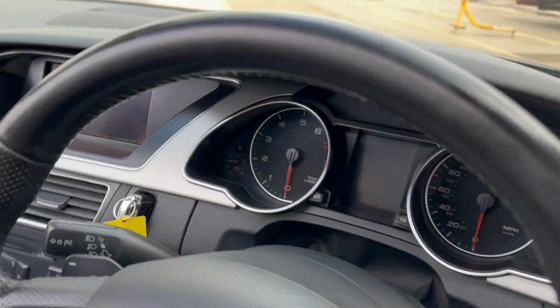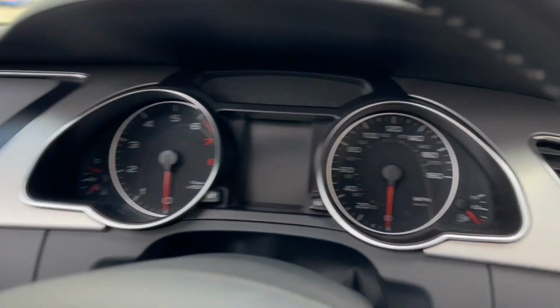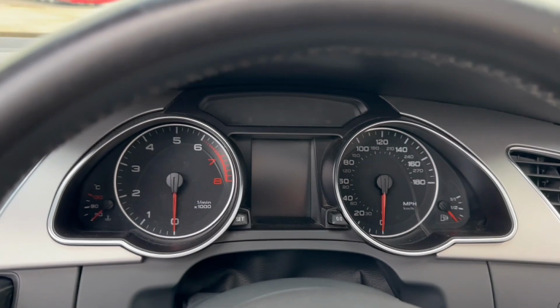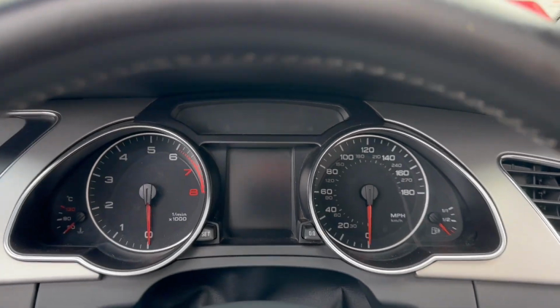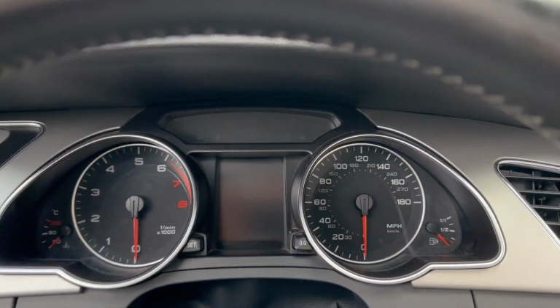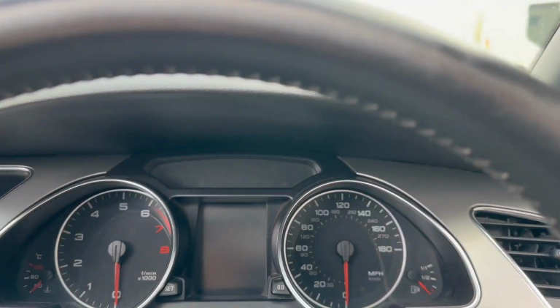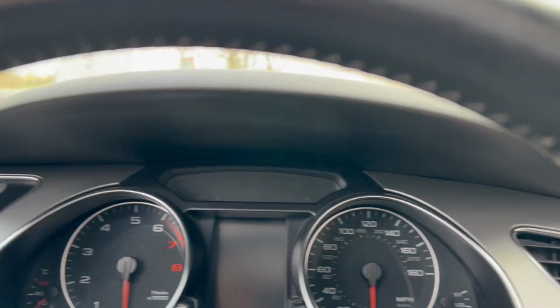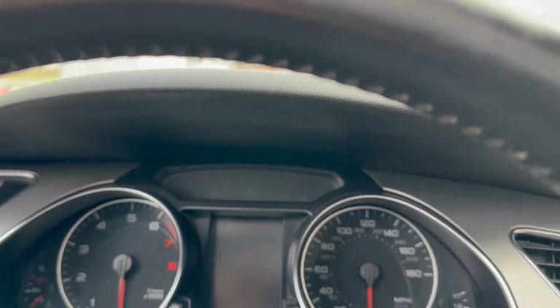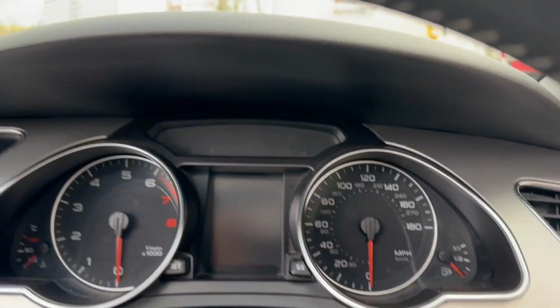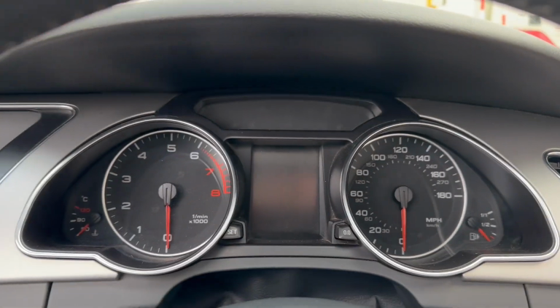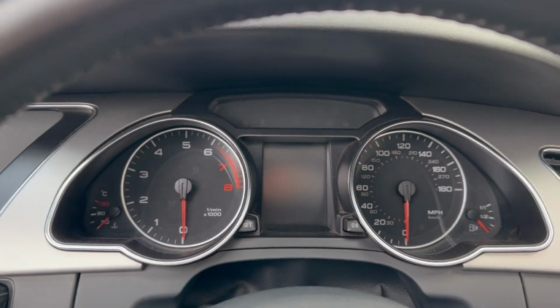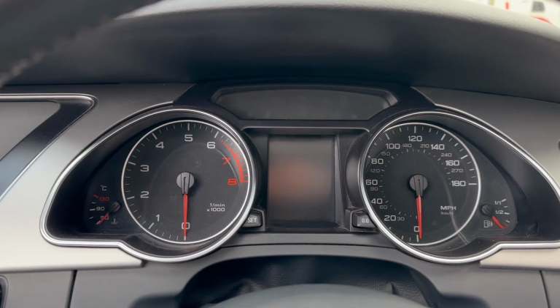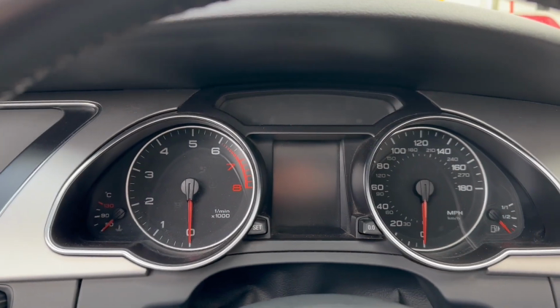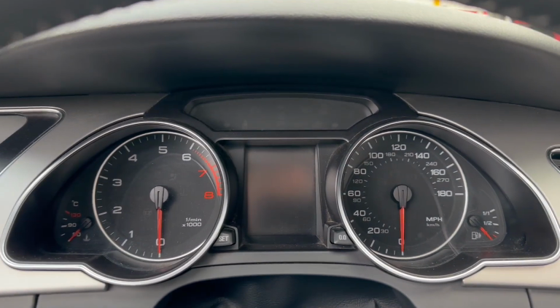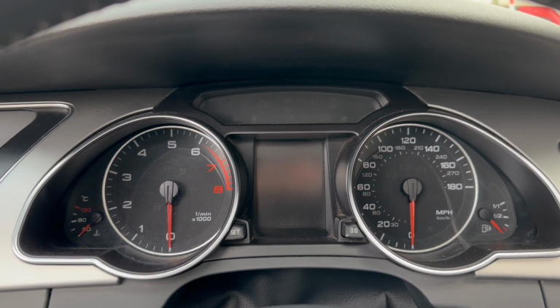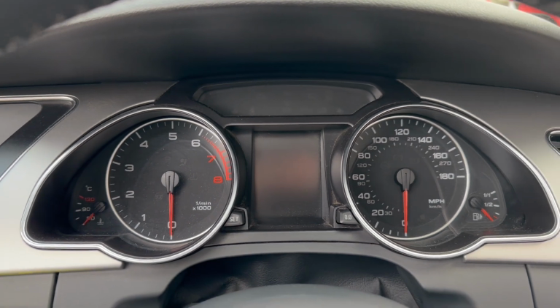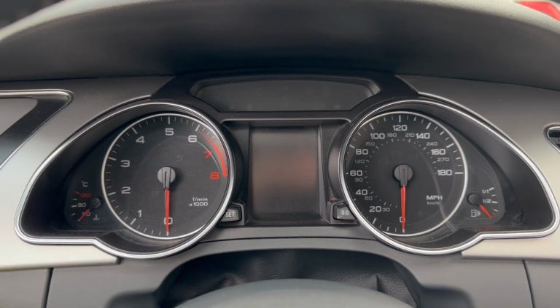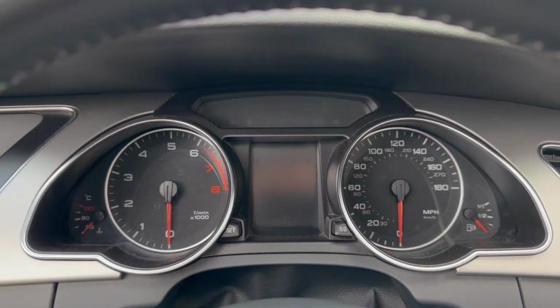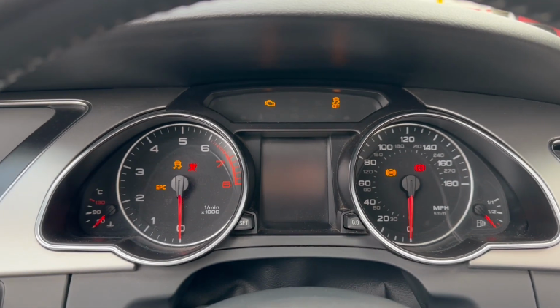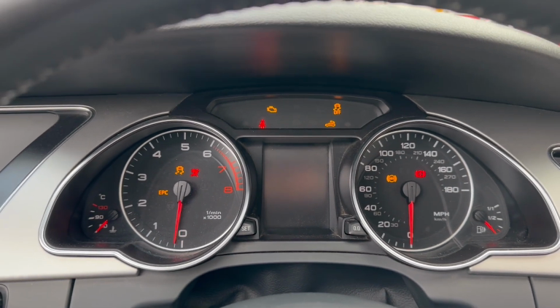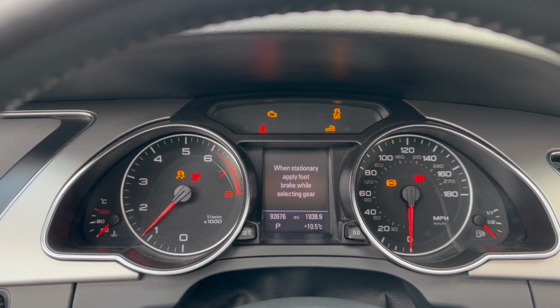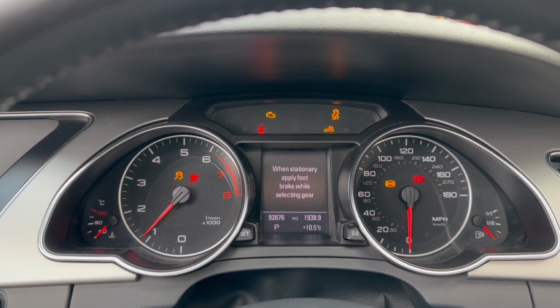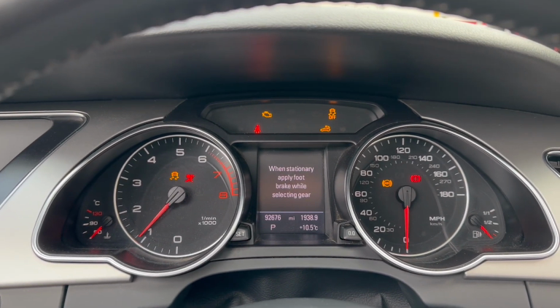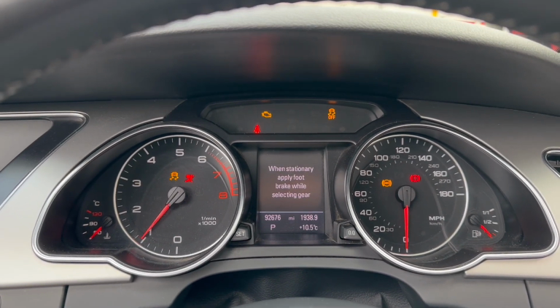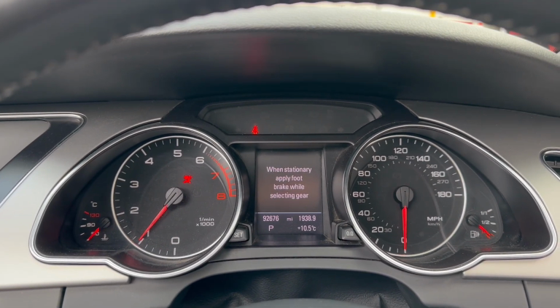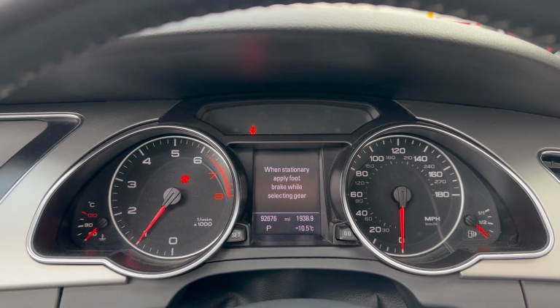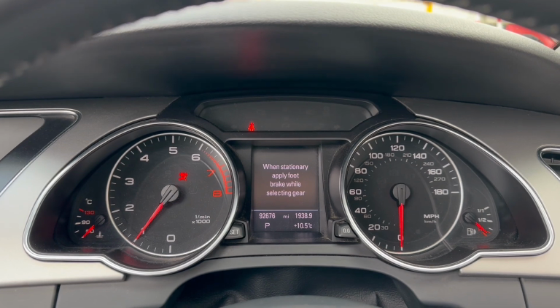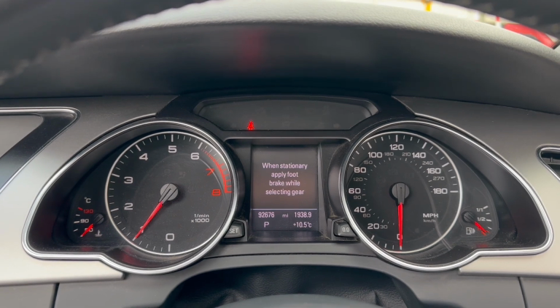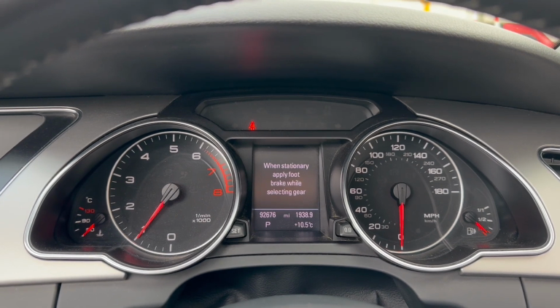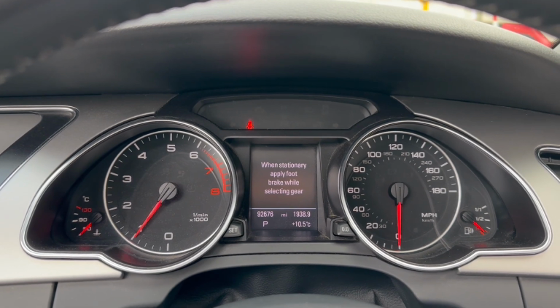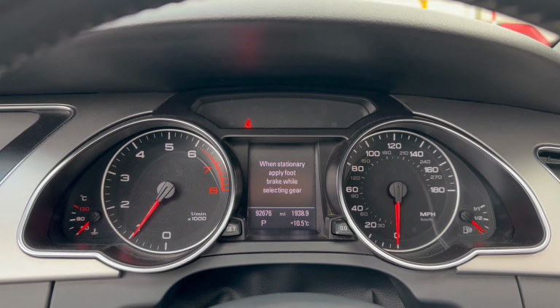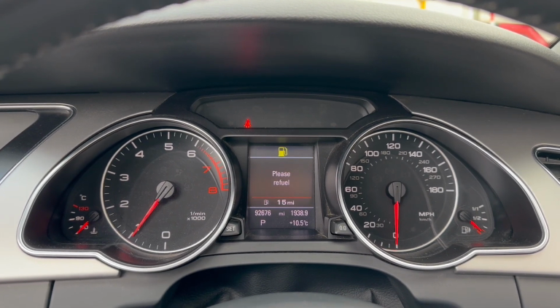Now we start the car so you can see that all of the lights on the dashboard come on and also go off again as they should do. So there we go — we're running, lights are going out and they're all out now.